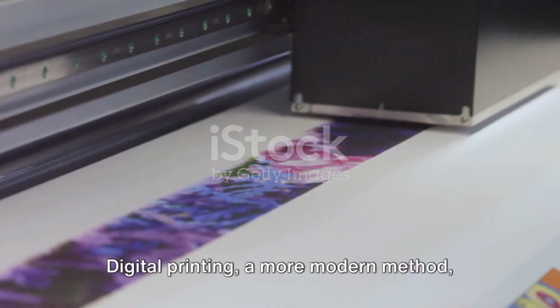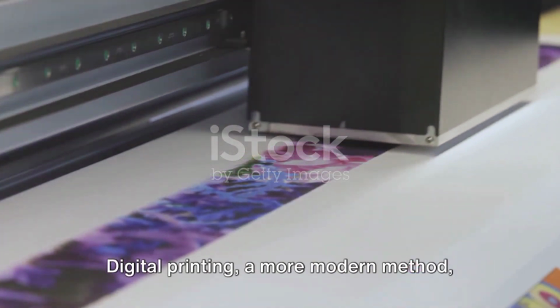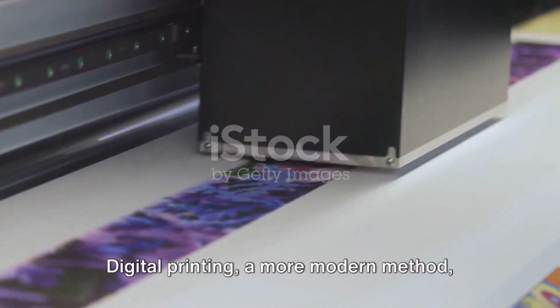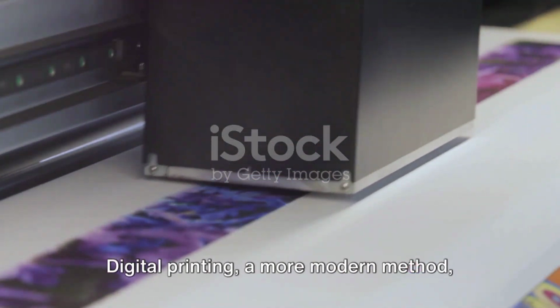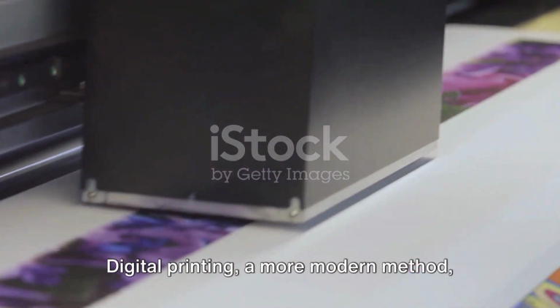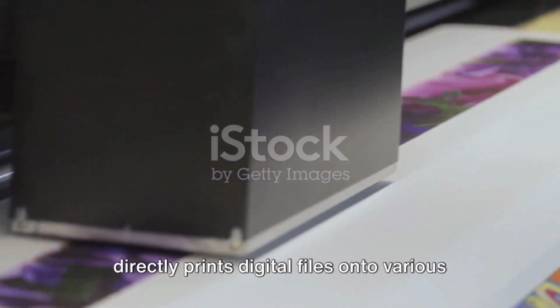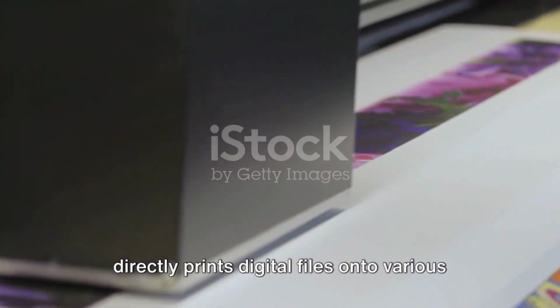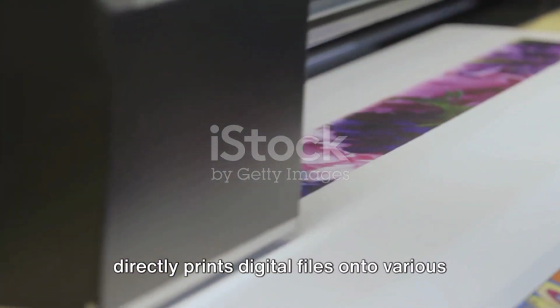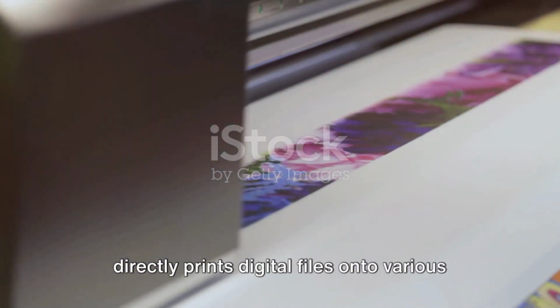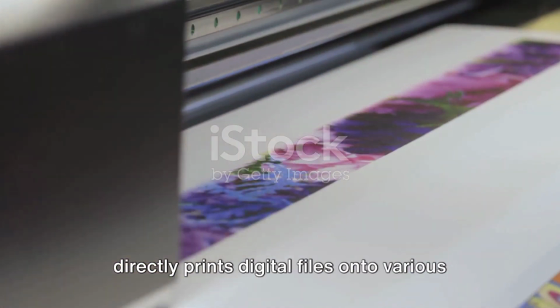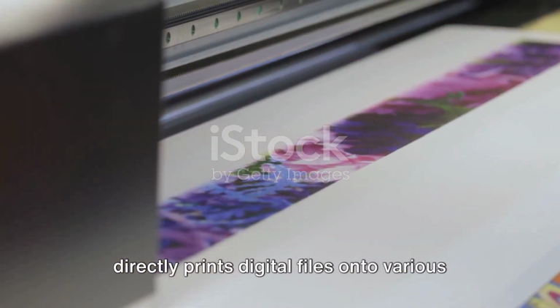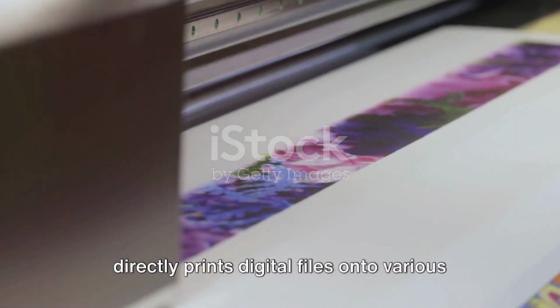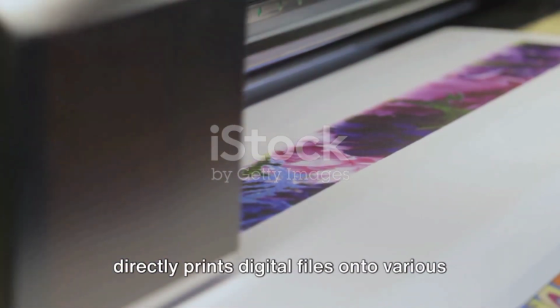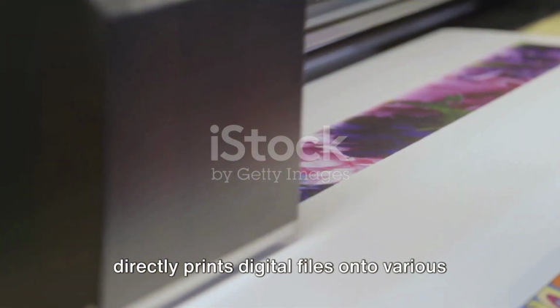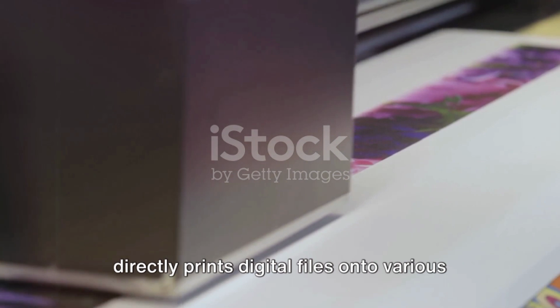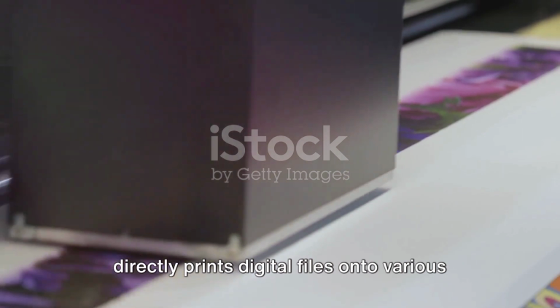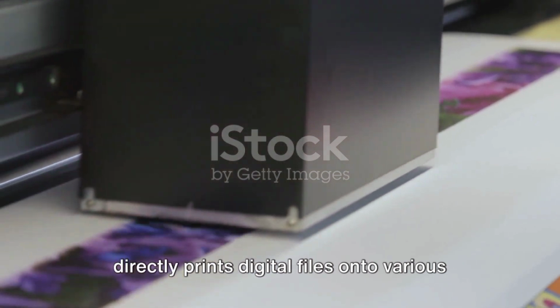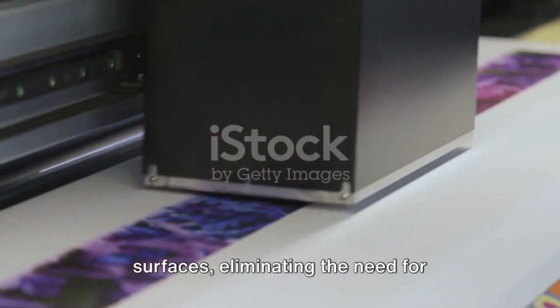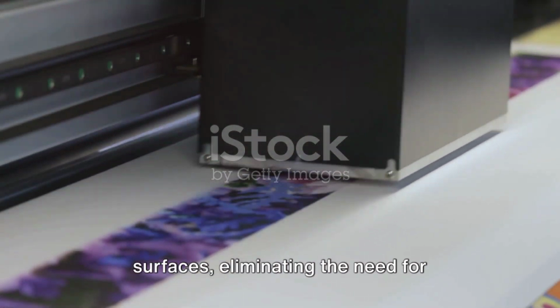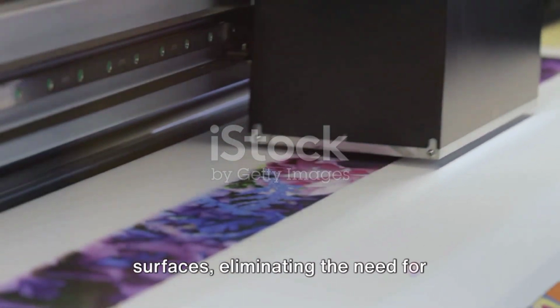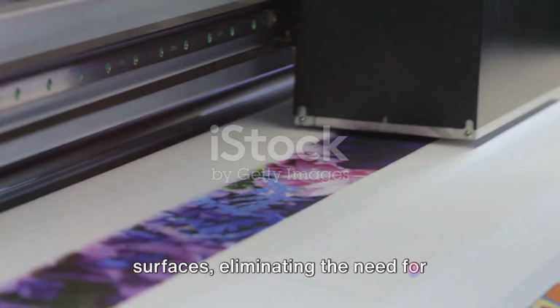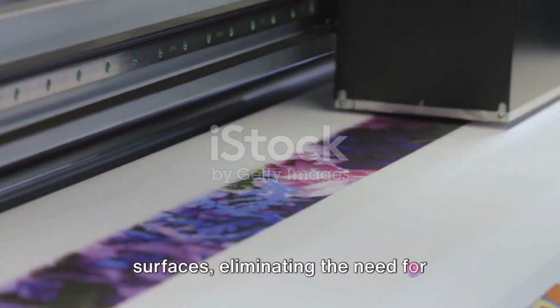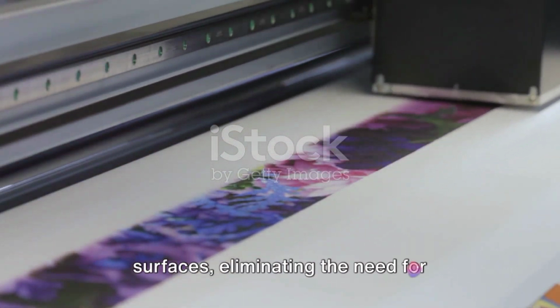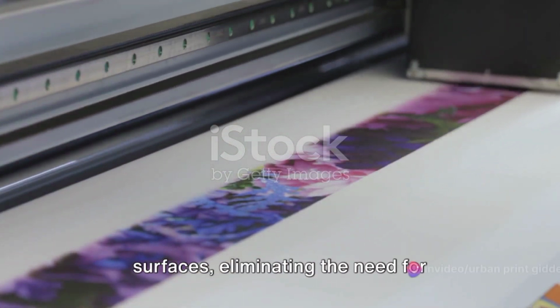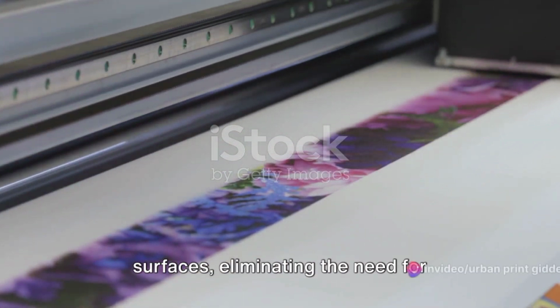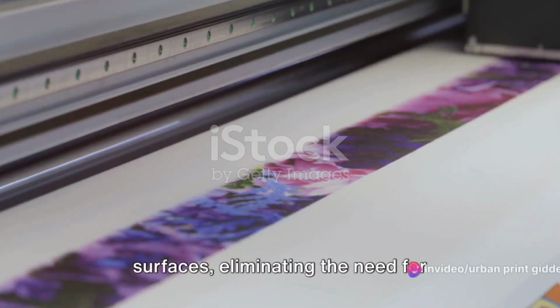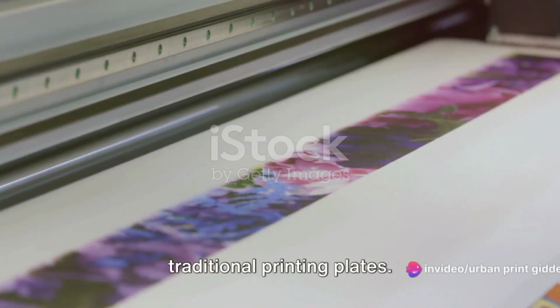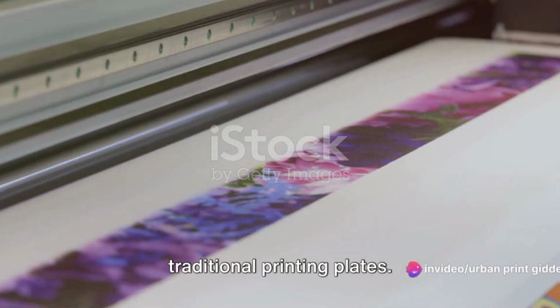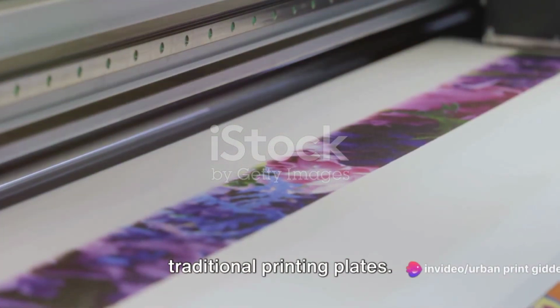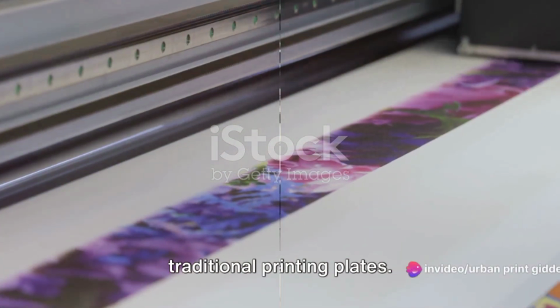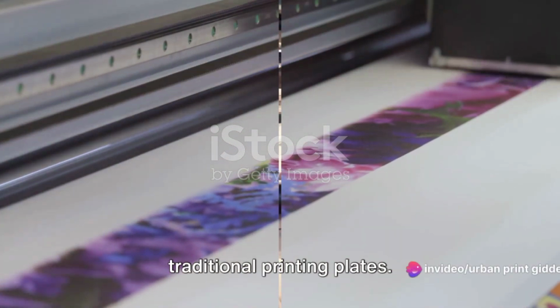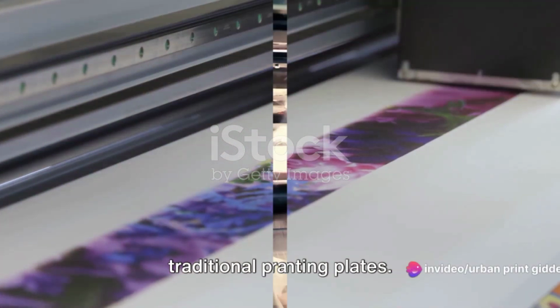Digital printing, a more modern method, directly prints digital files onto various surfaces, eliminating the need for traditional printing plates.